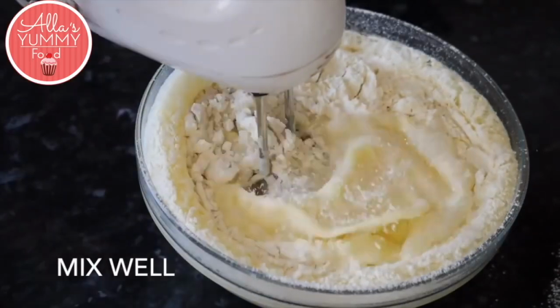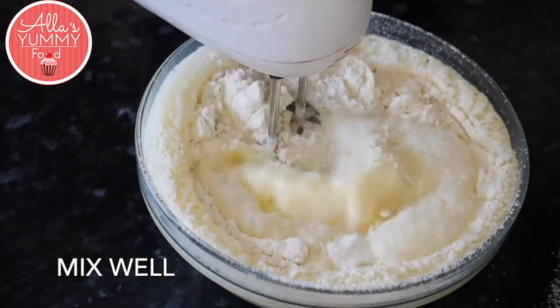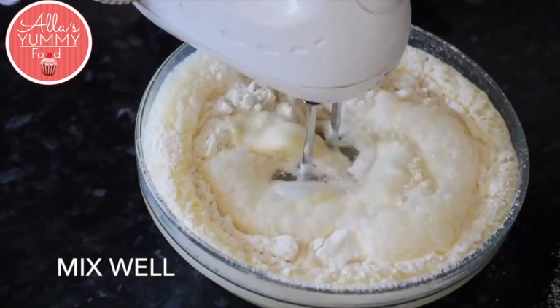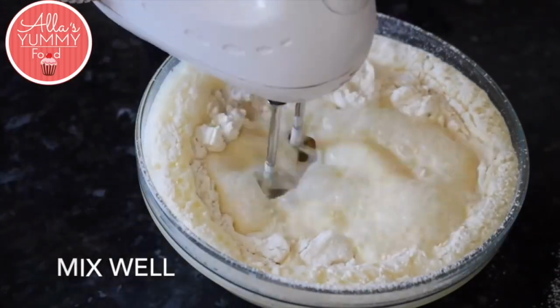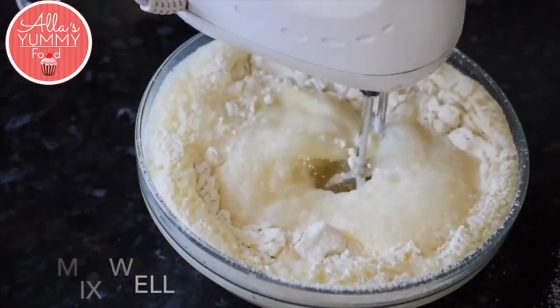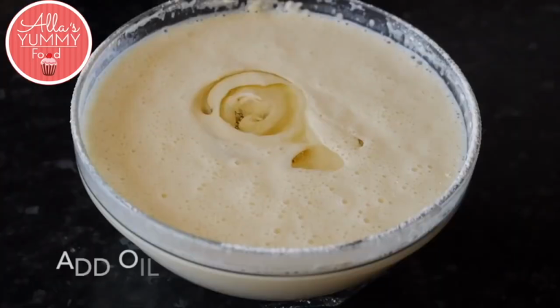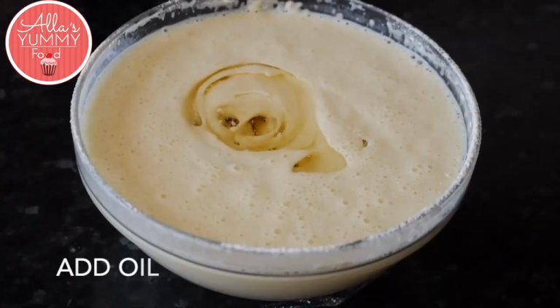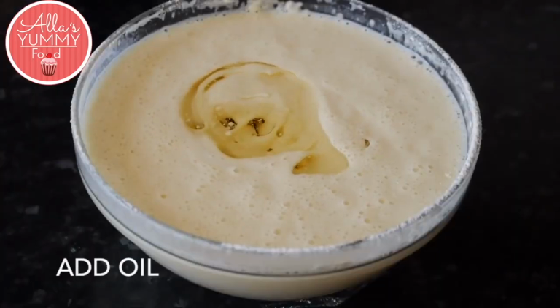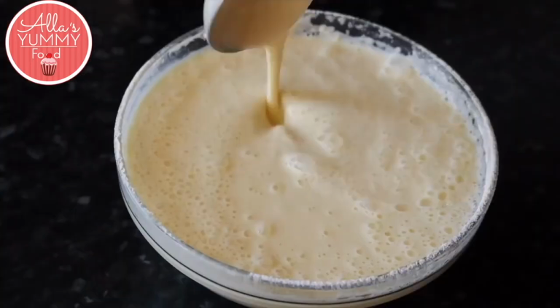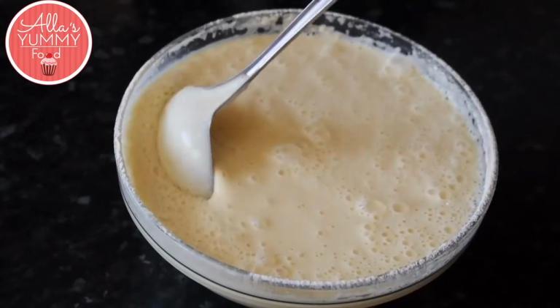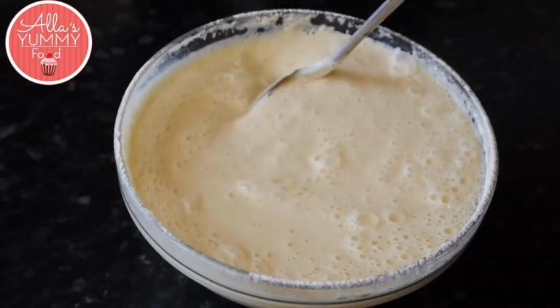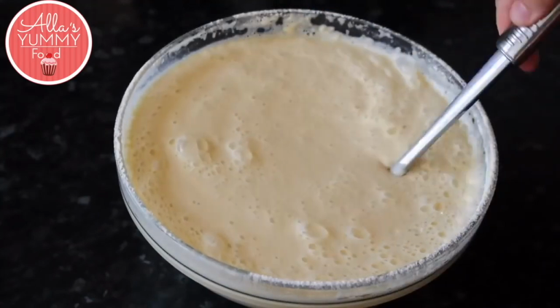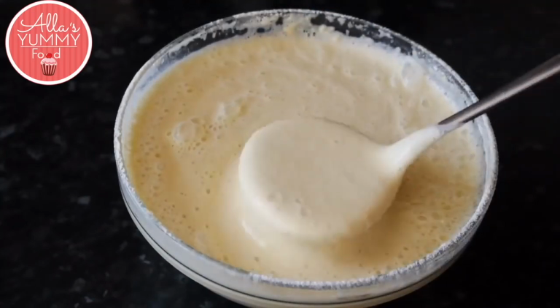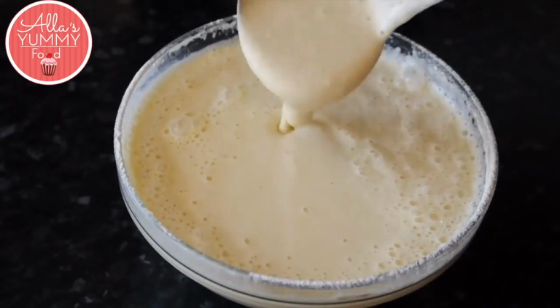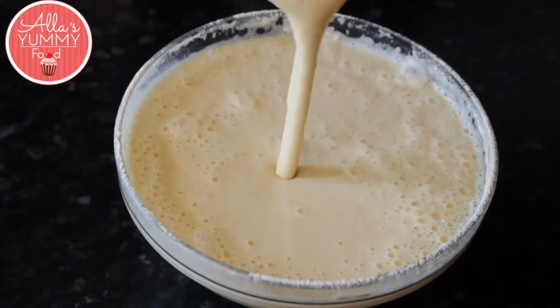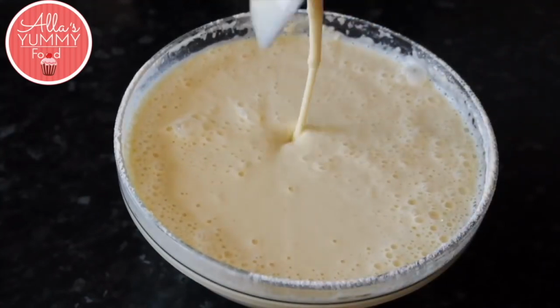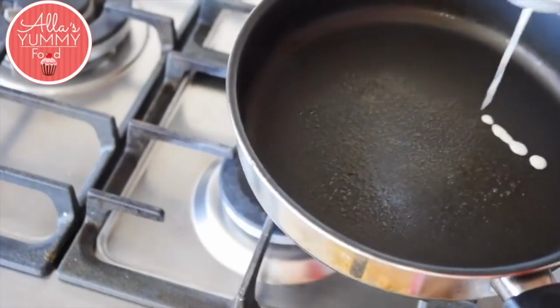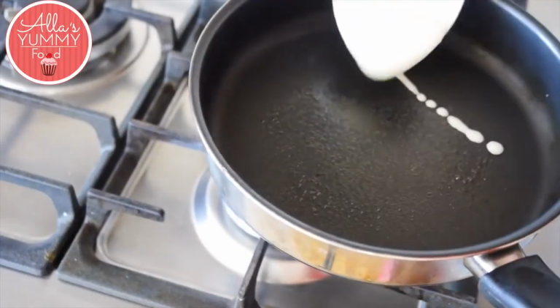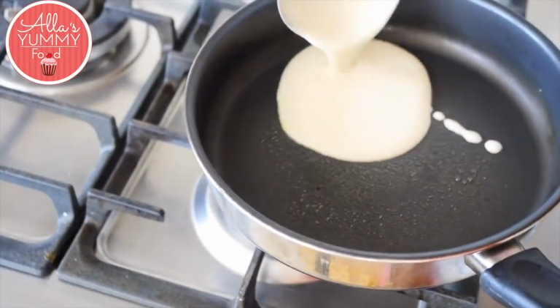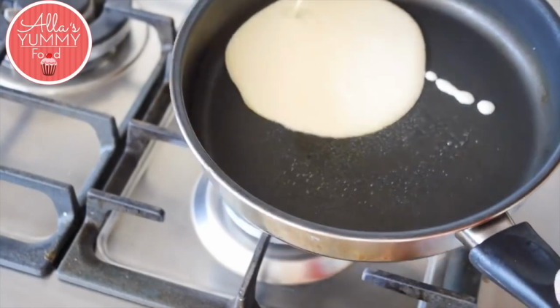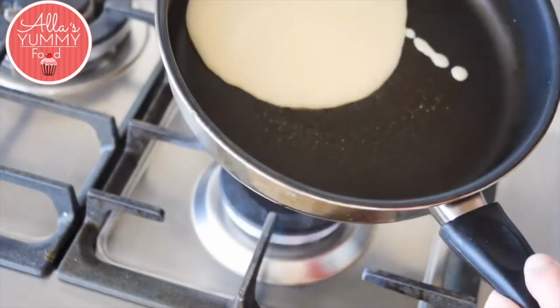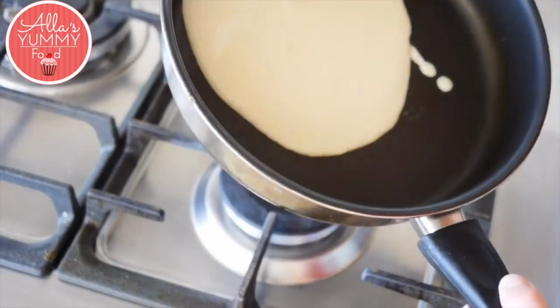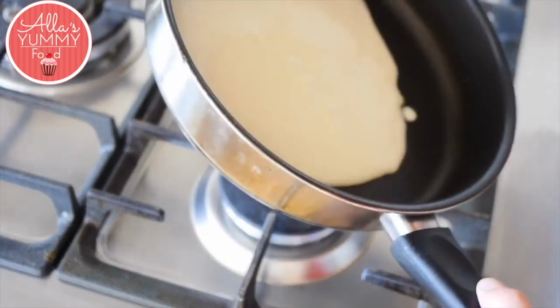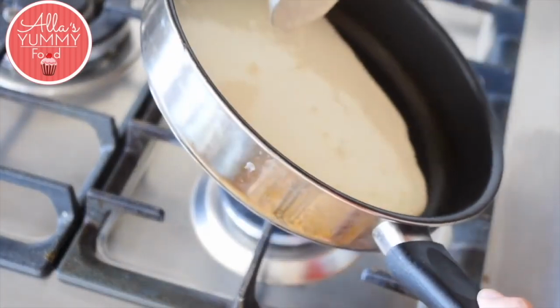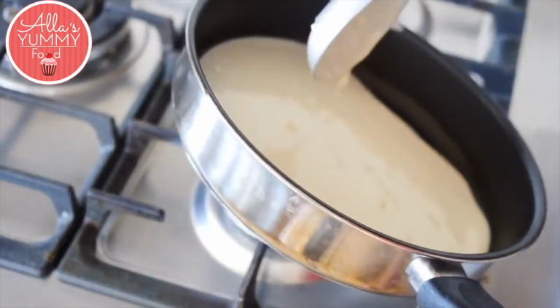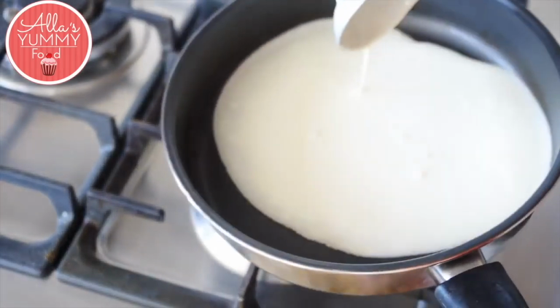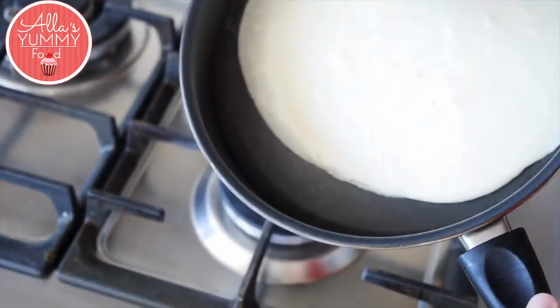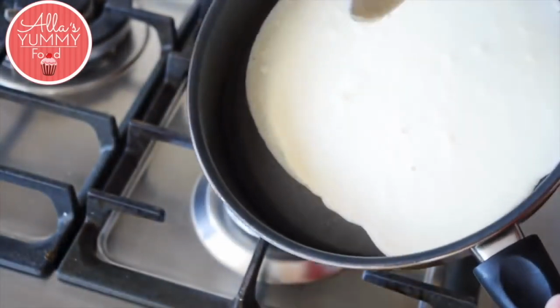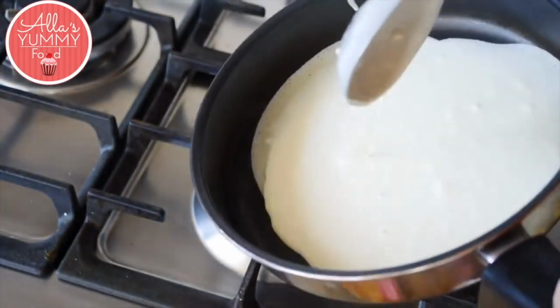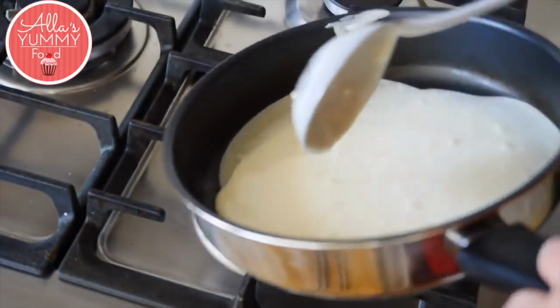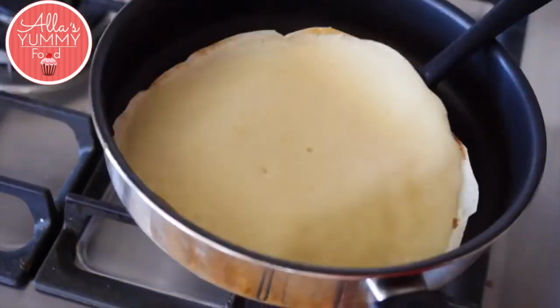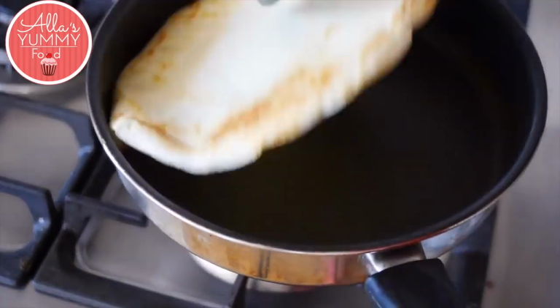Then add oil and your pancake mixture is ready. Onto a hot pan, add a bit of butter, then add about one ladle of your pancake mixture, spread it around, and cook for a couple of minutes on each side.